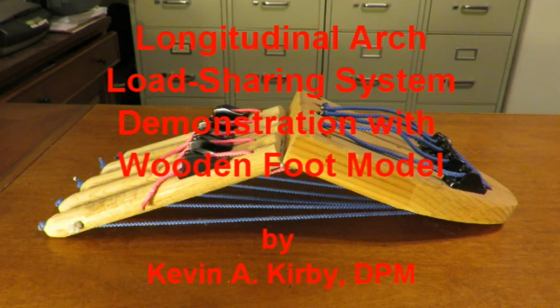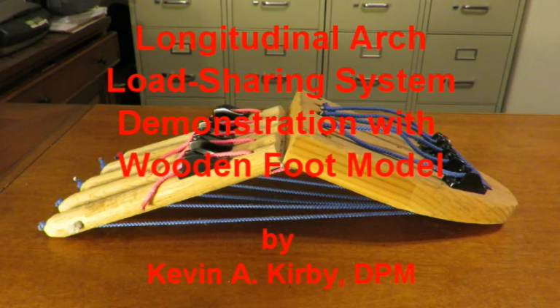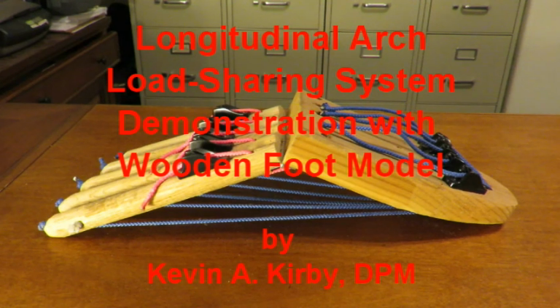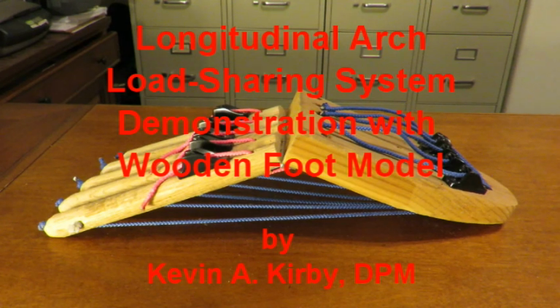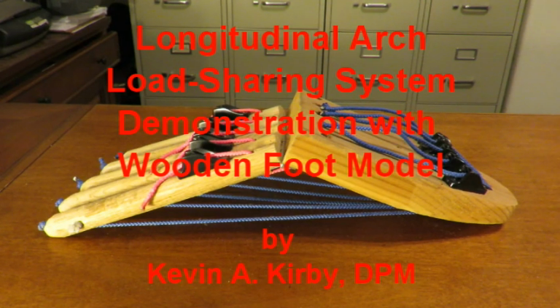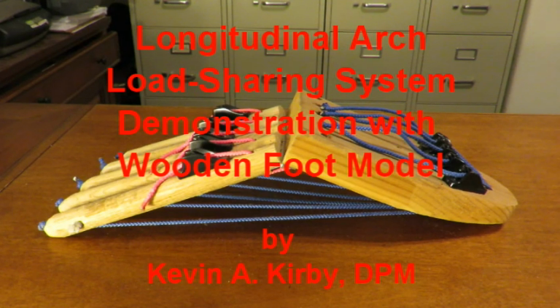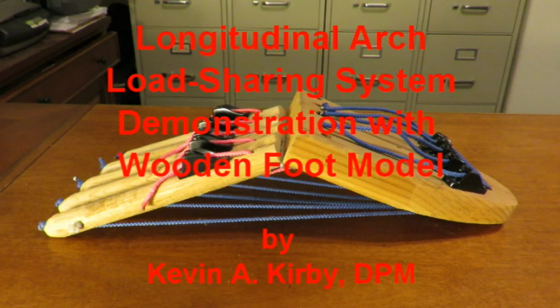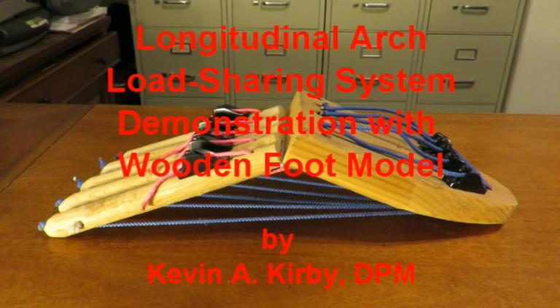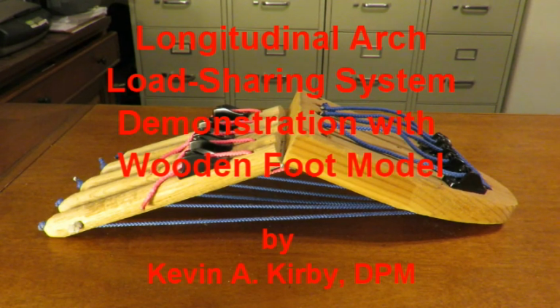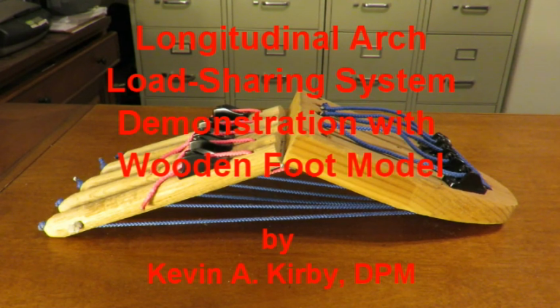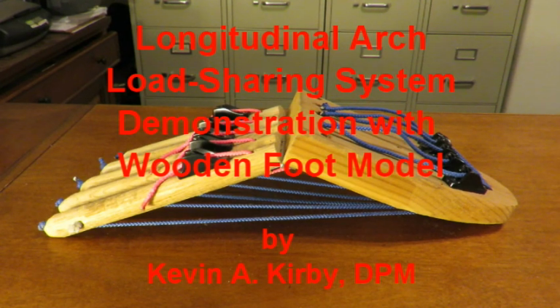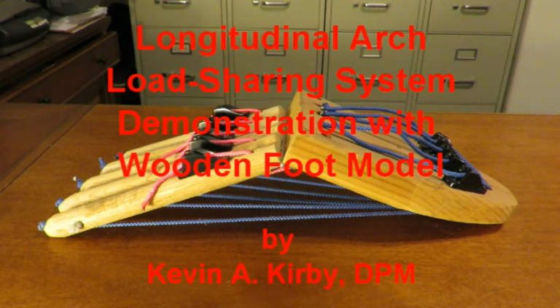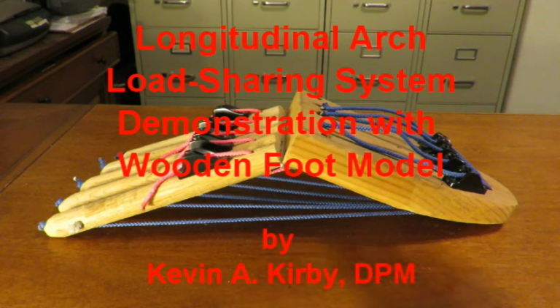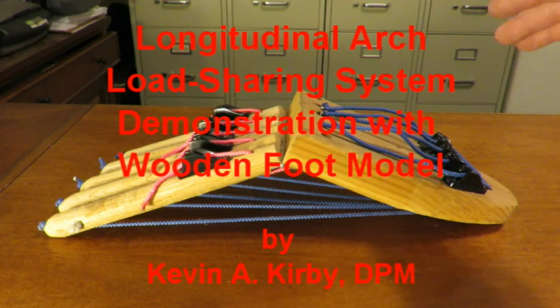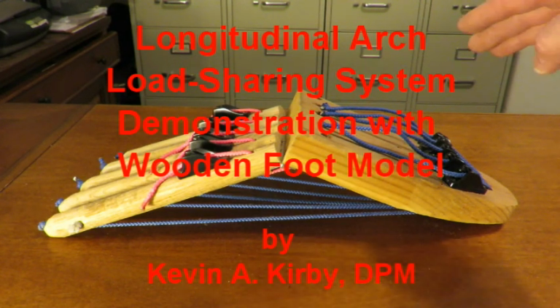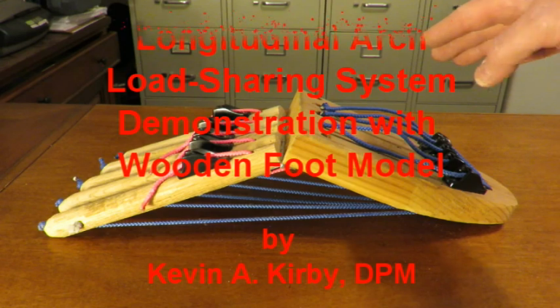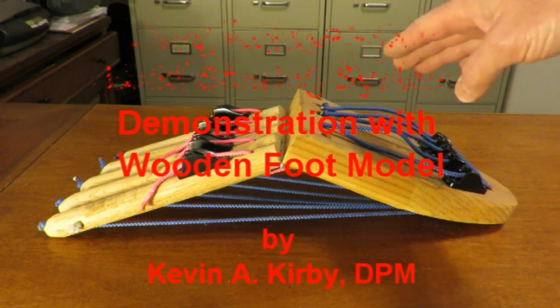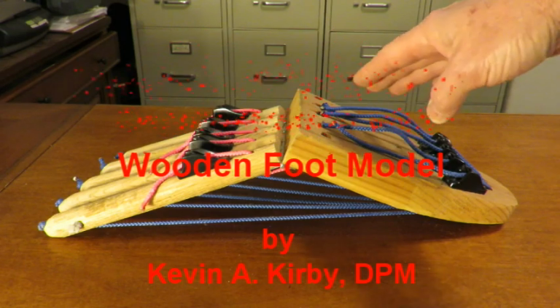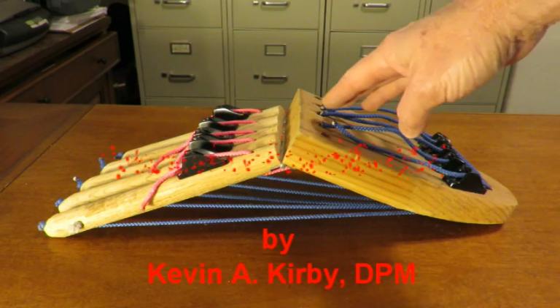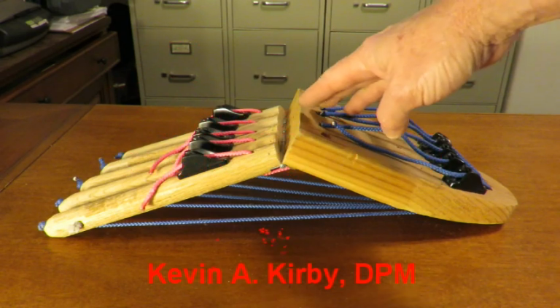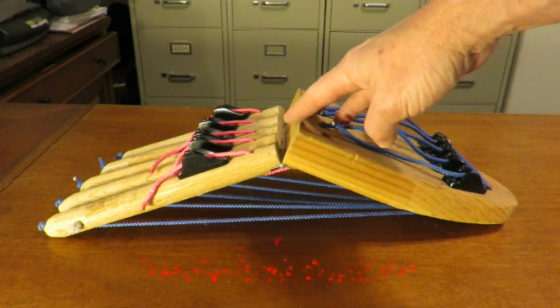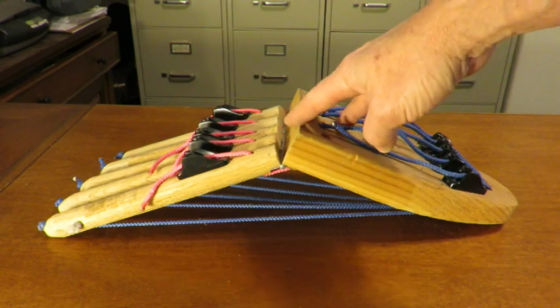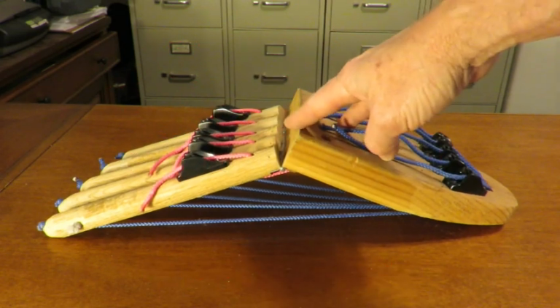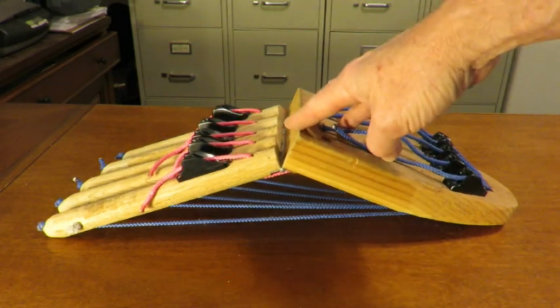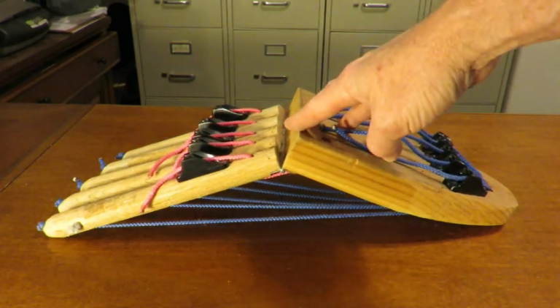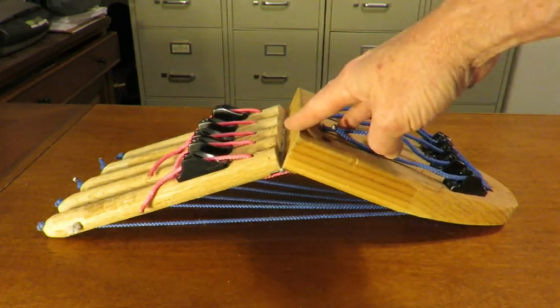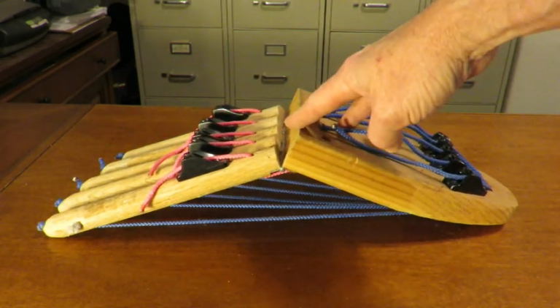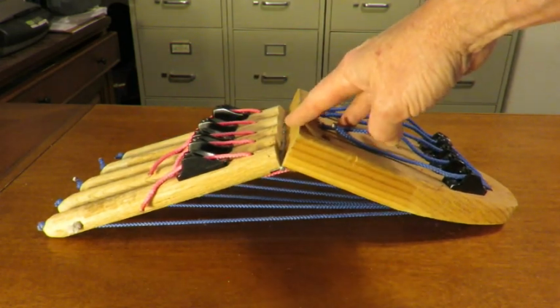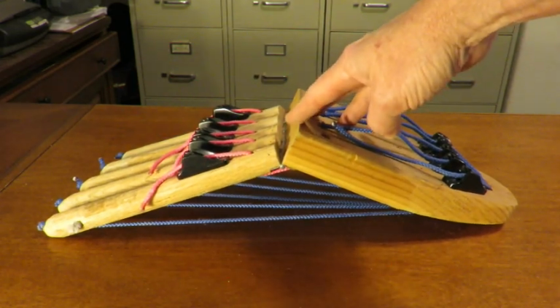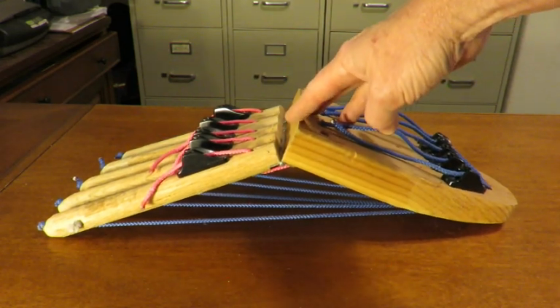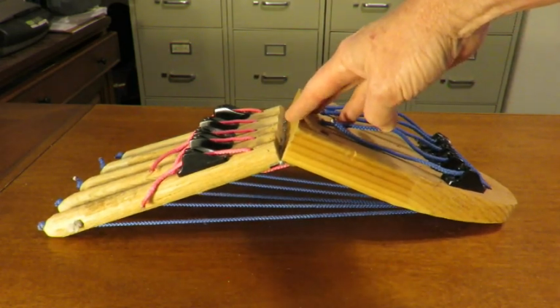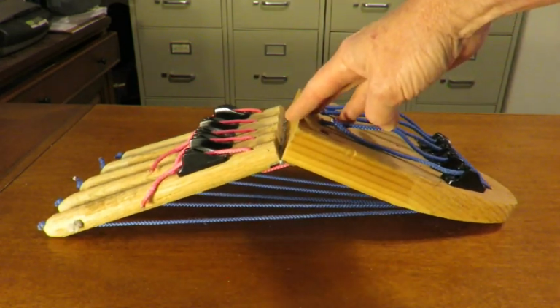Hello, my name is Dr. Kevin Kirby and I'd like to introduce you to a foot model that I constructed out of wood for a seminar I lectured at a number of years ago.